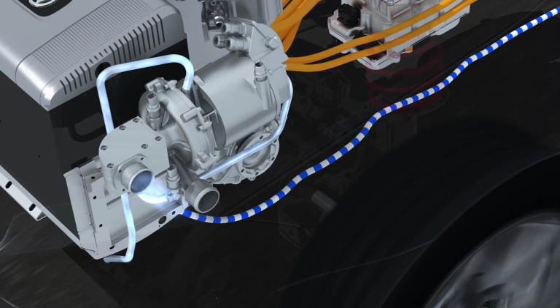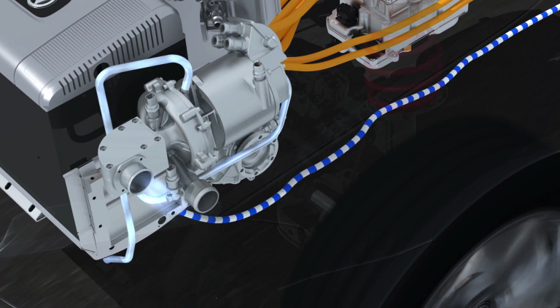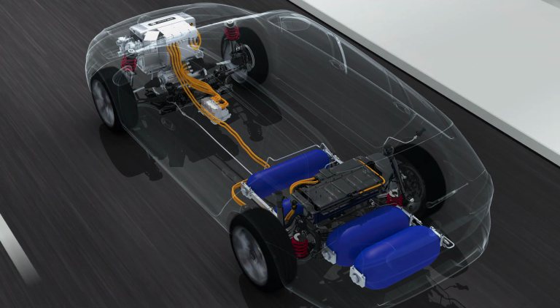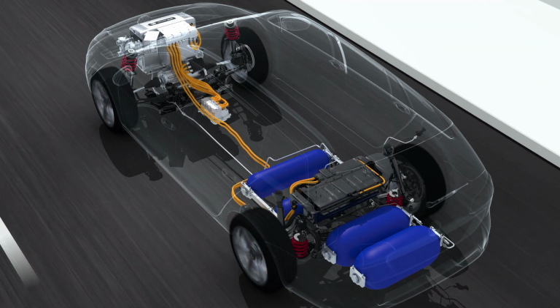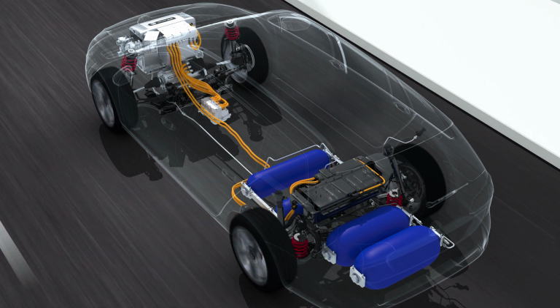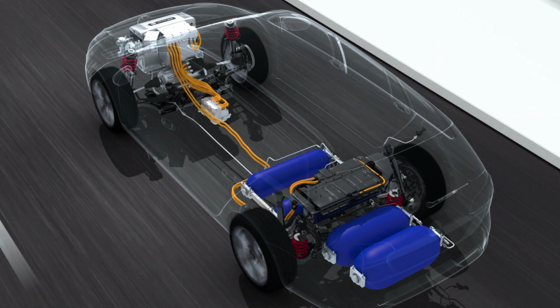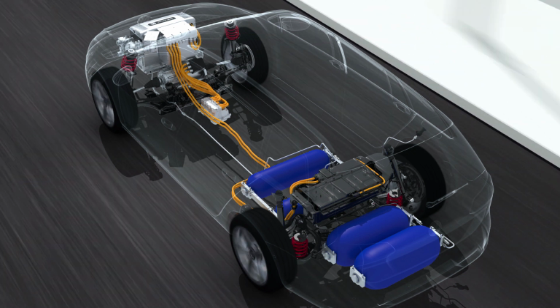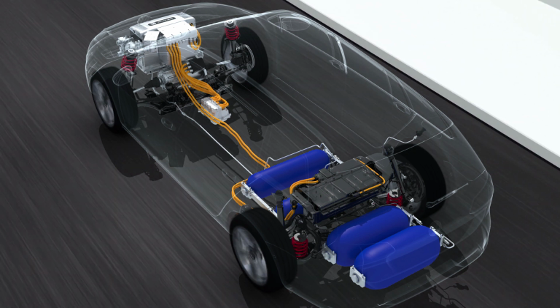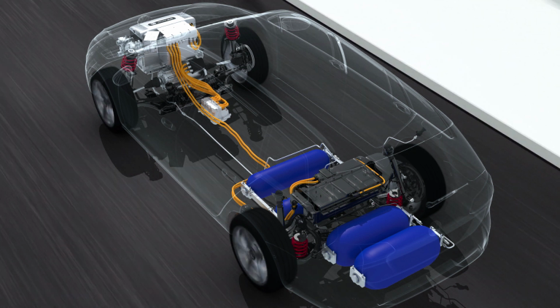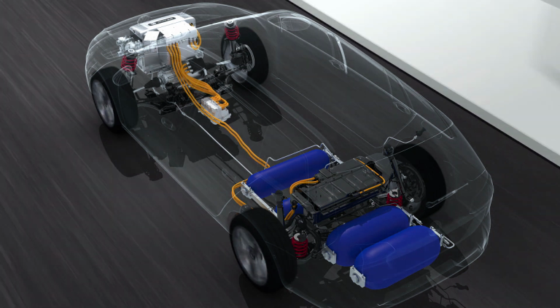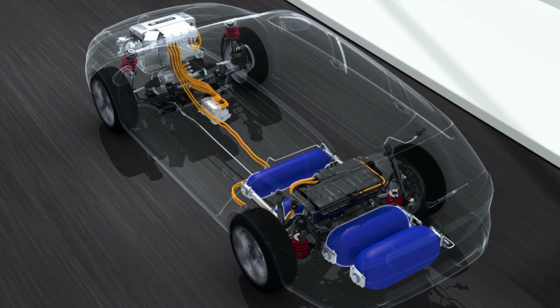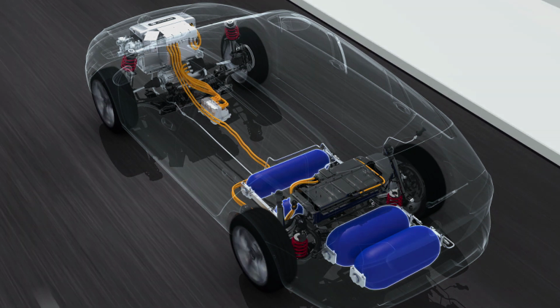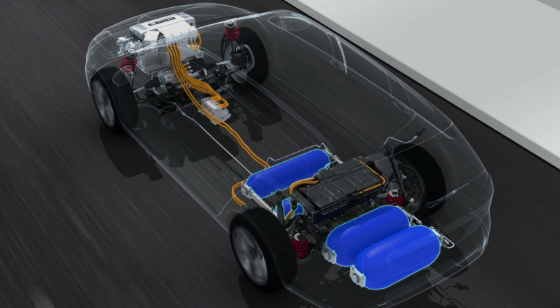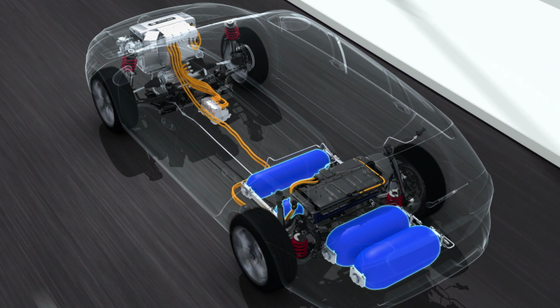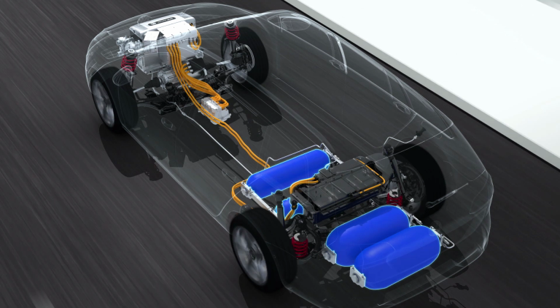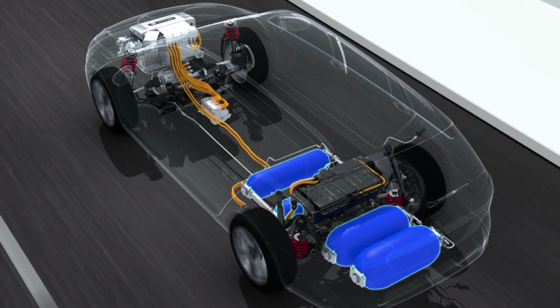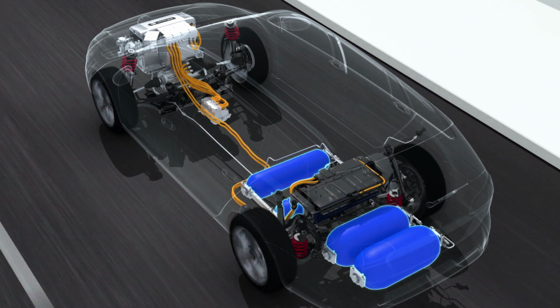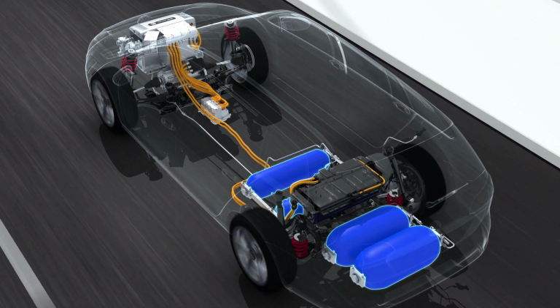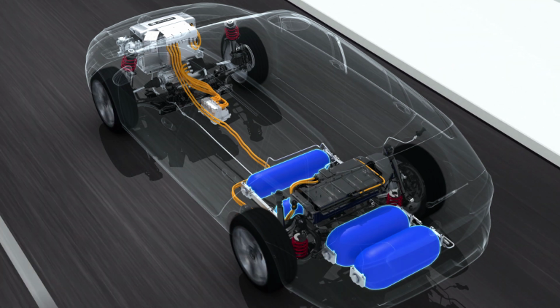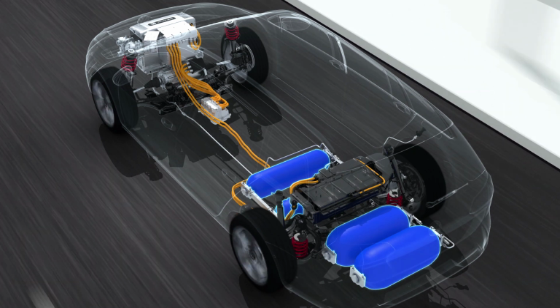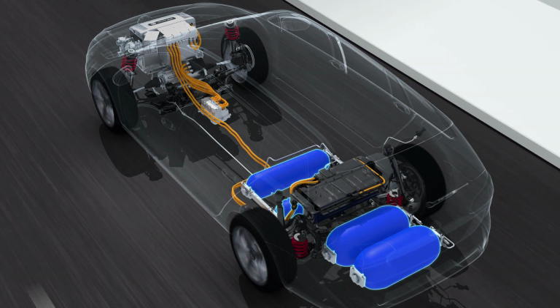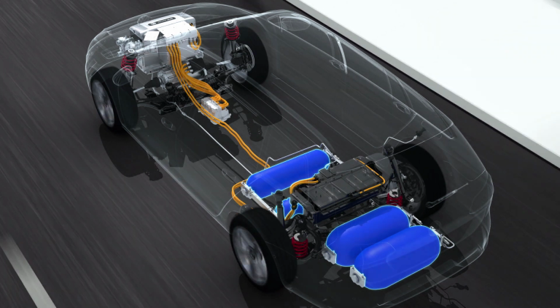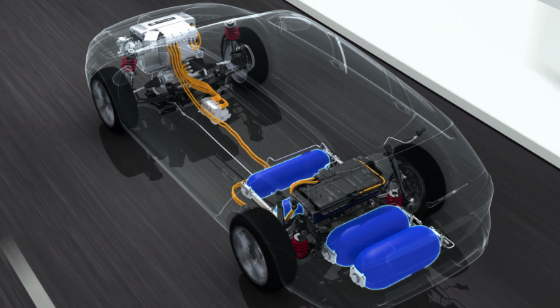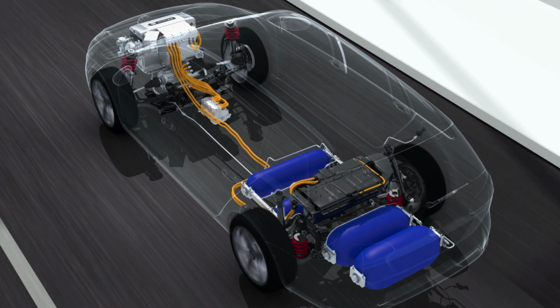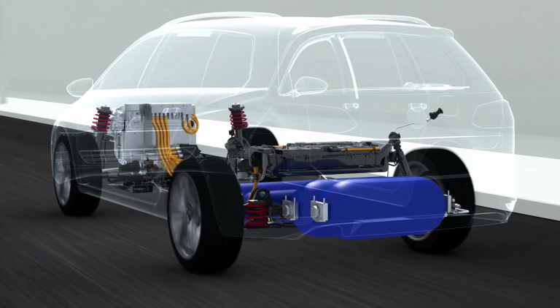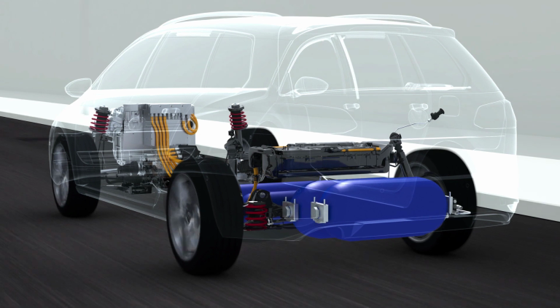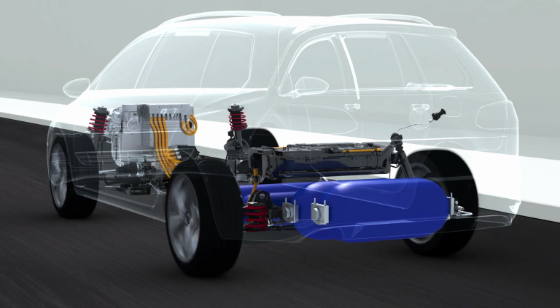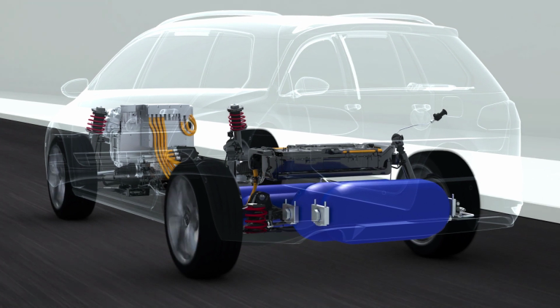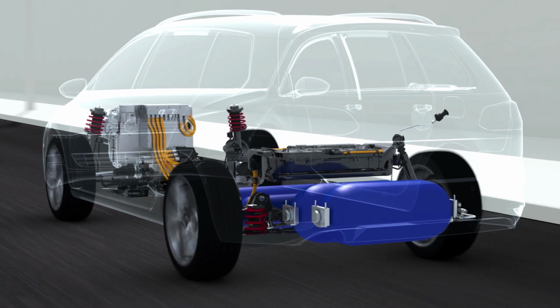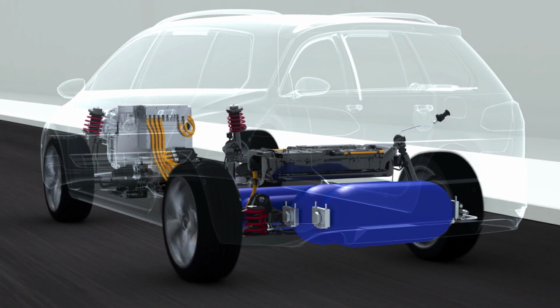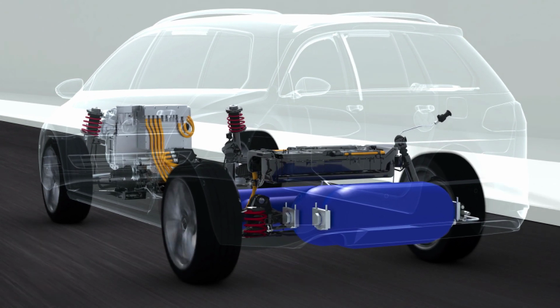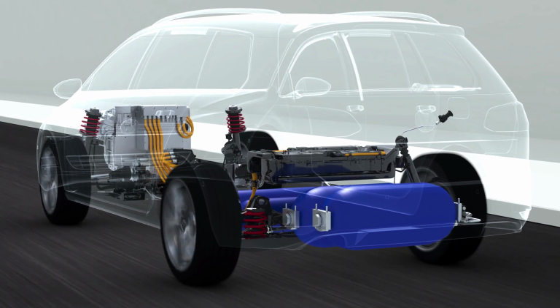The hydrogen provides the energy needed to power the car. It is stored in tanks fitted in the underbody so as not to encroach on cabin space. The tanks' low centre of gravity makes for excellent road holding.